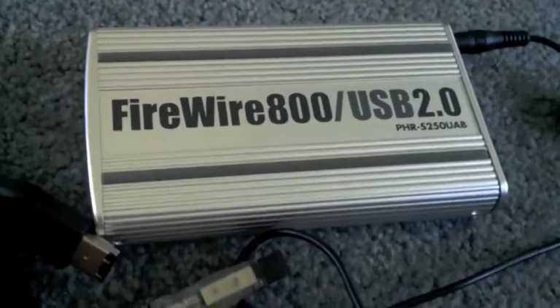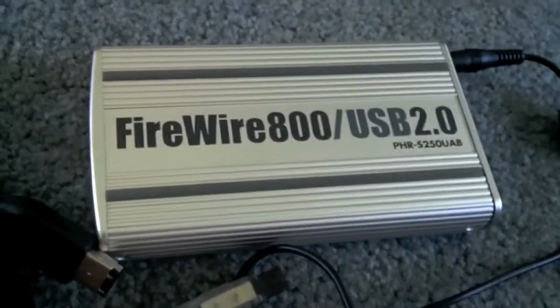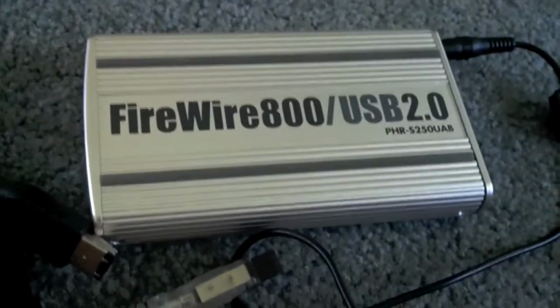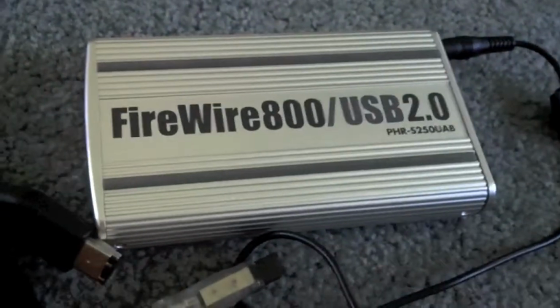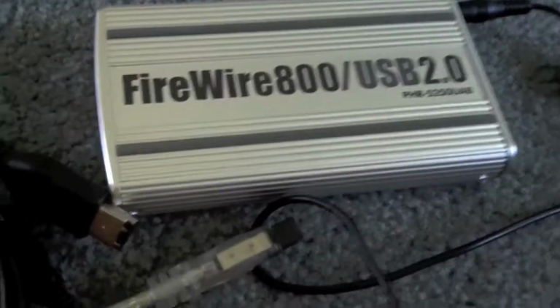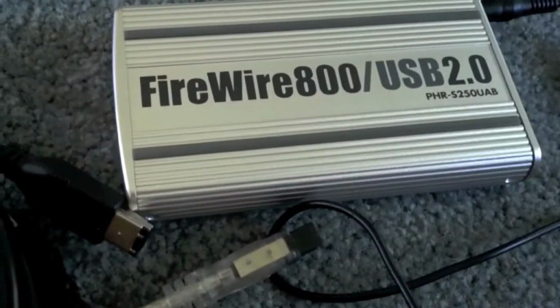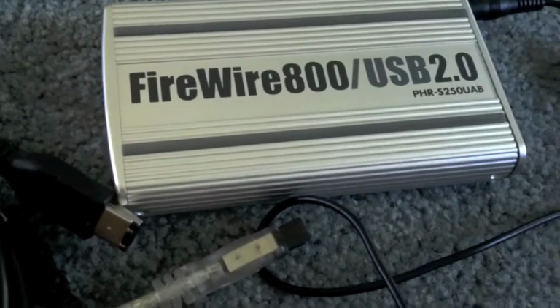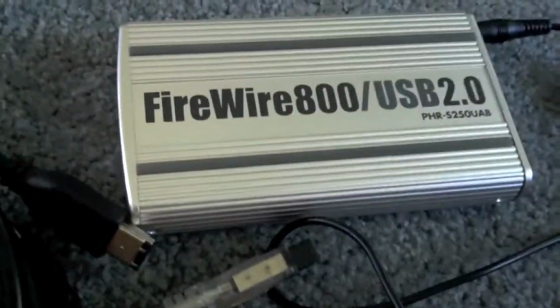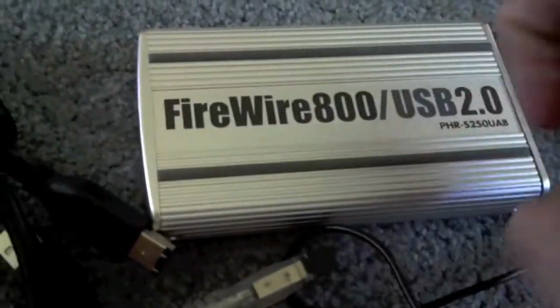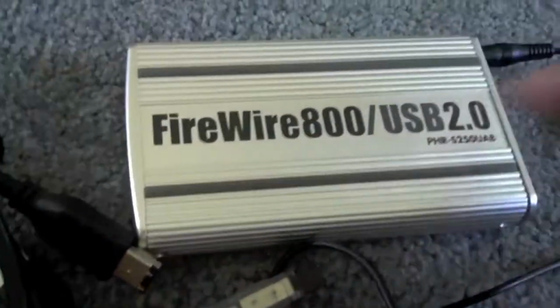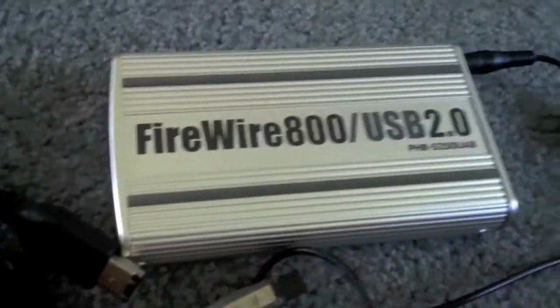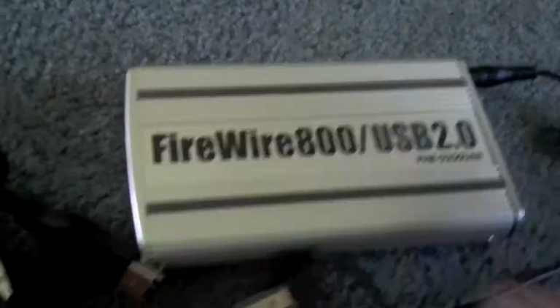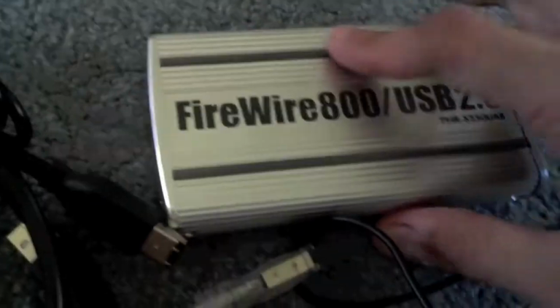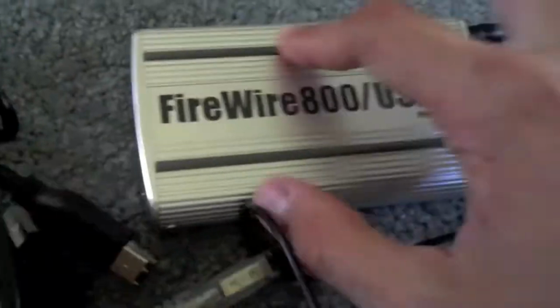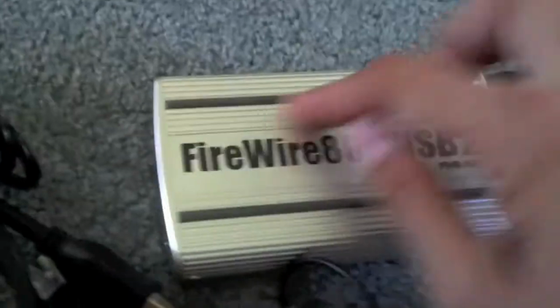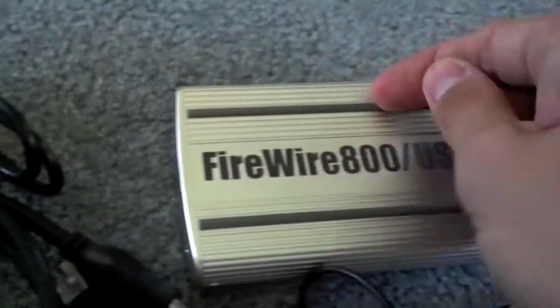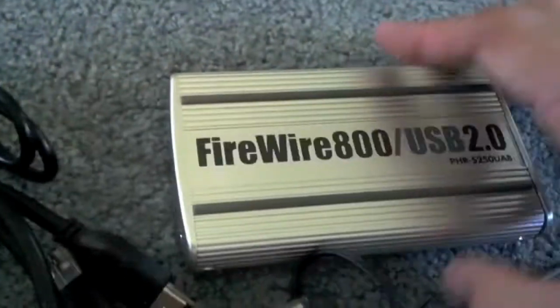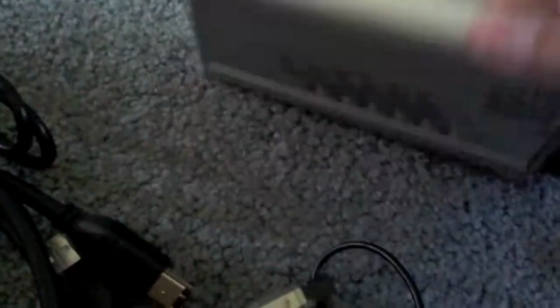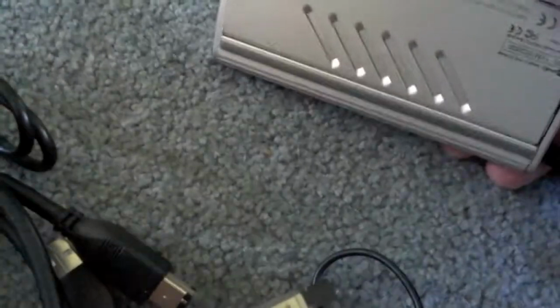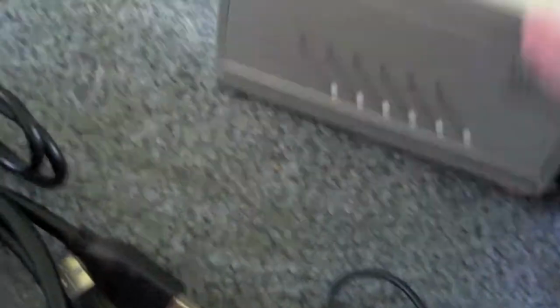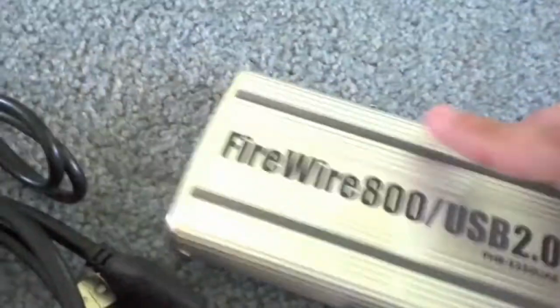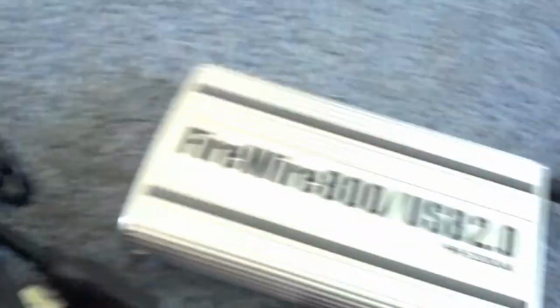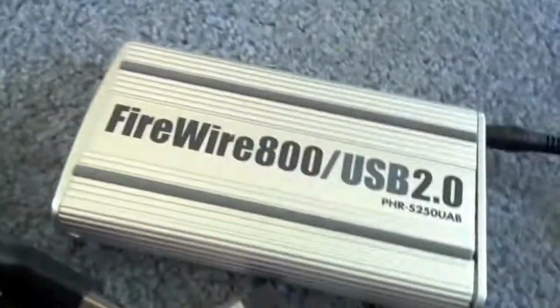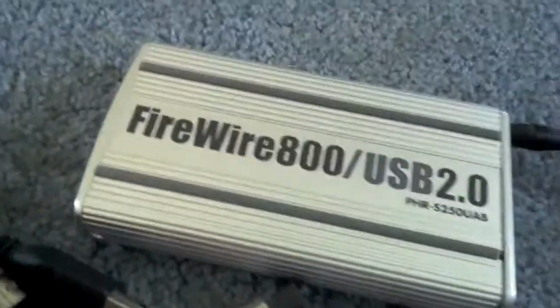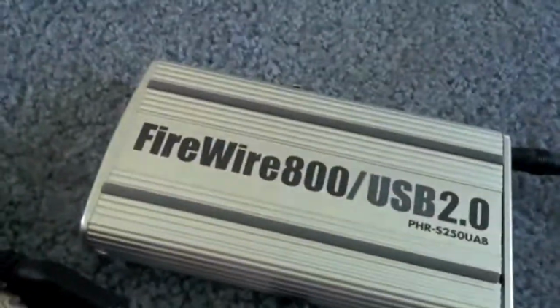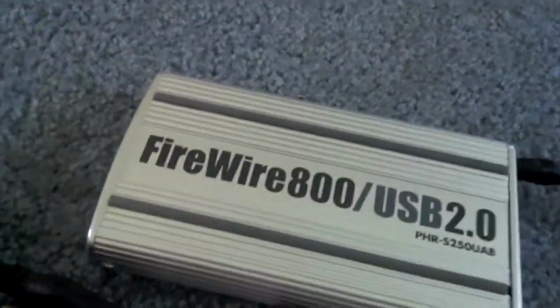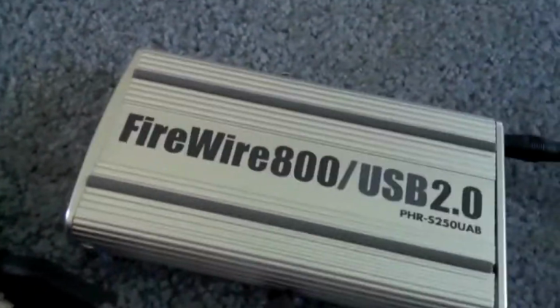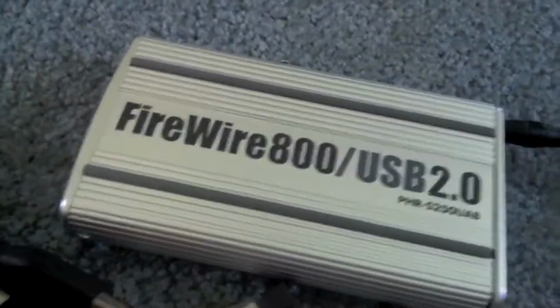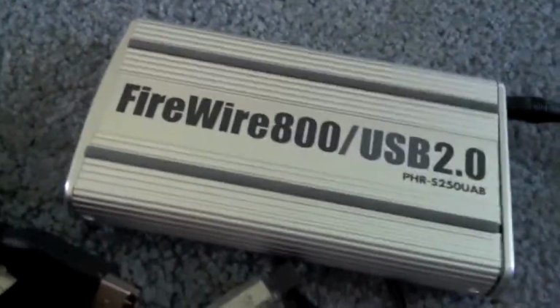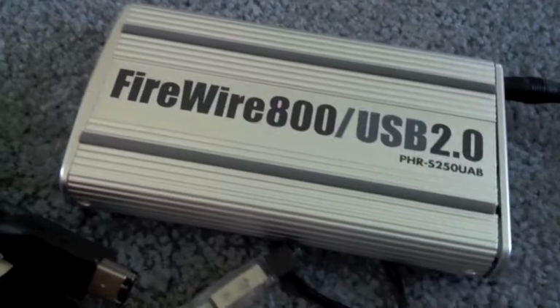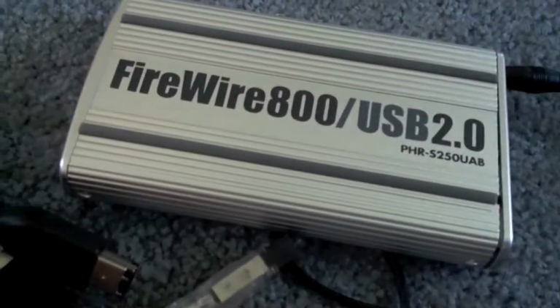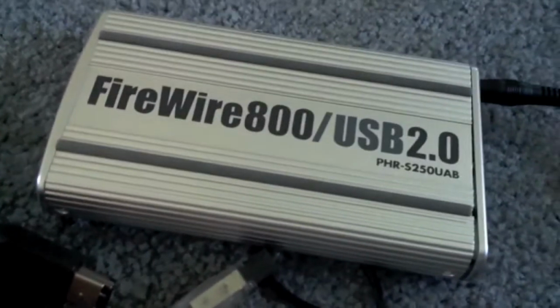Anyway, check it out — it's the hard drive enclosure. It's a nice aluminum body, heat resistant. It's got this little rubber strip that says it's supposed to be shock resistant. I just don't recommend throwing it, dropping it, or putting it in water. Just try to take care of it and it will take care of you.